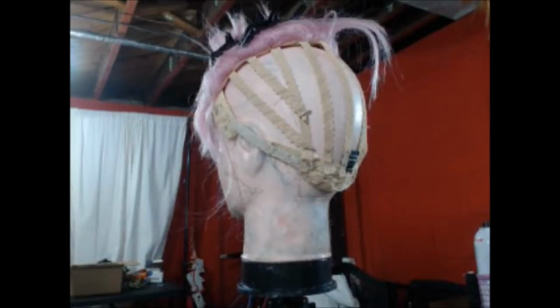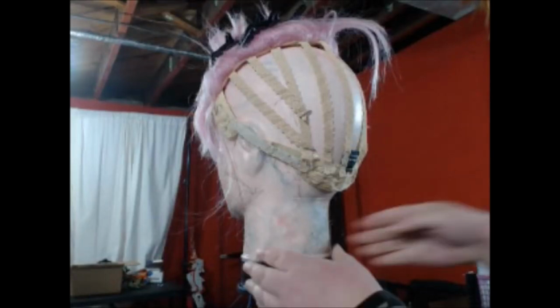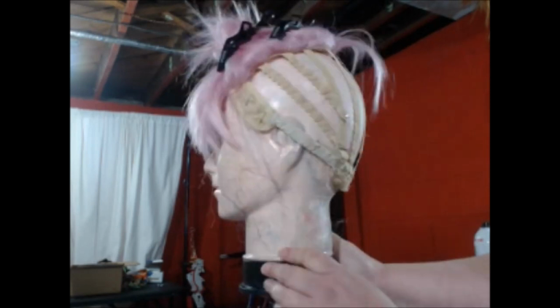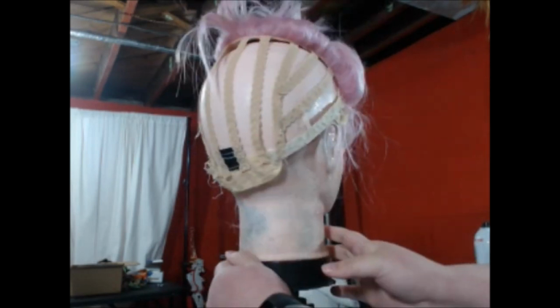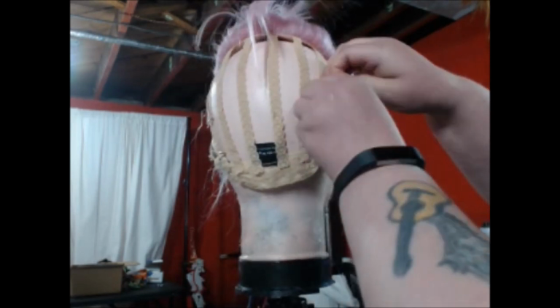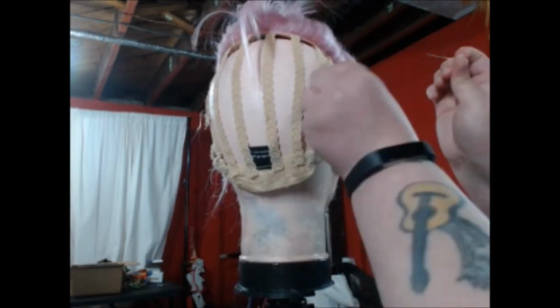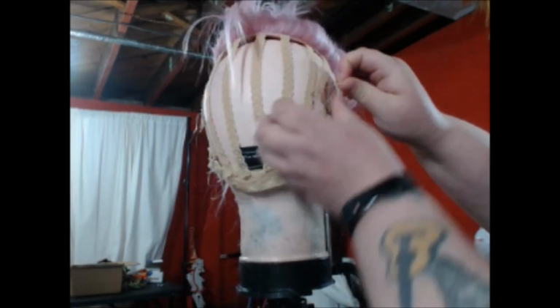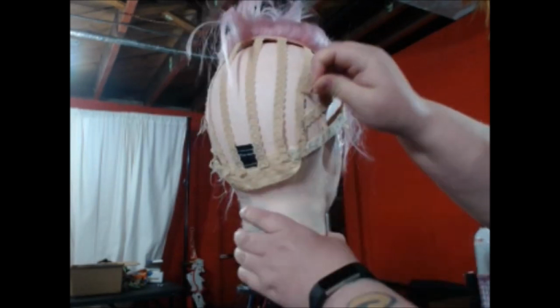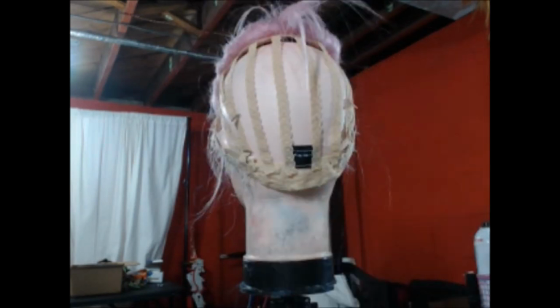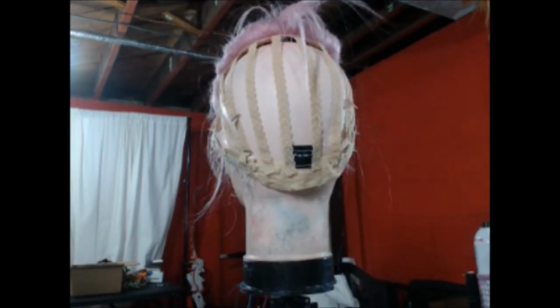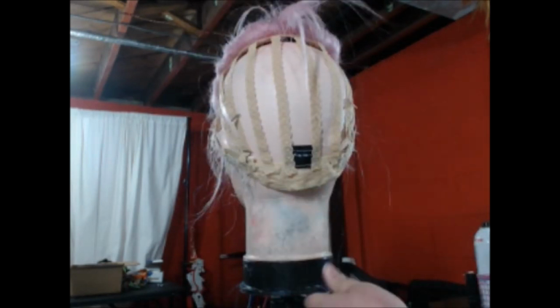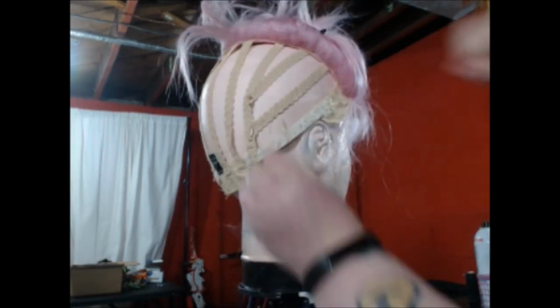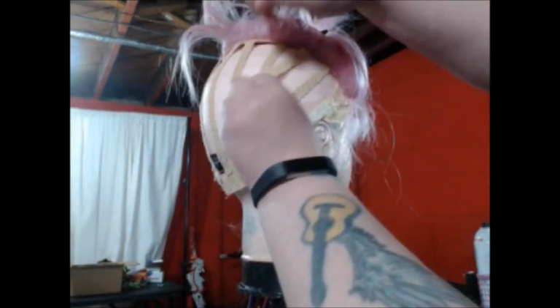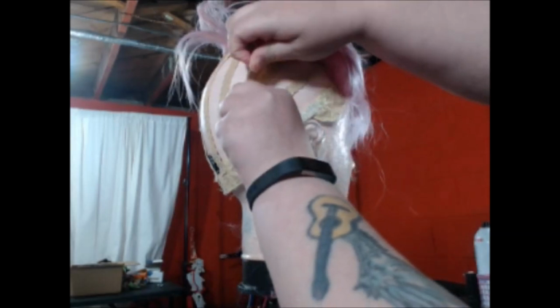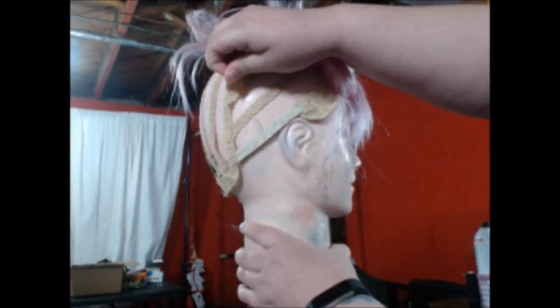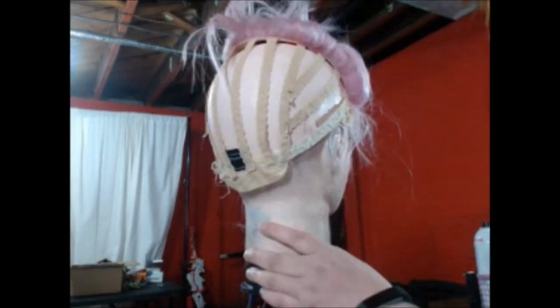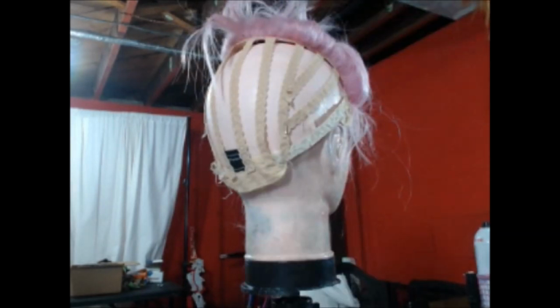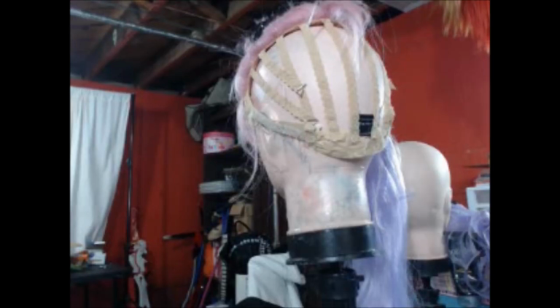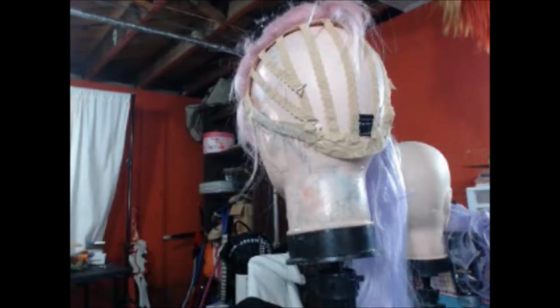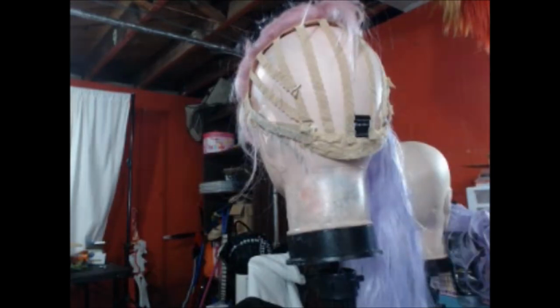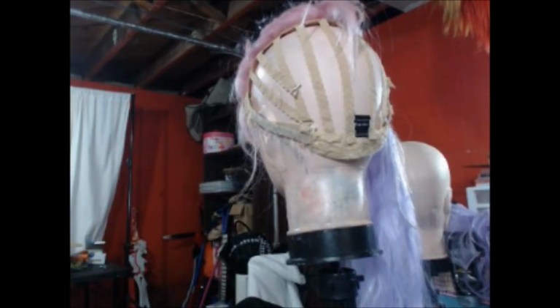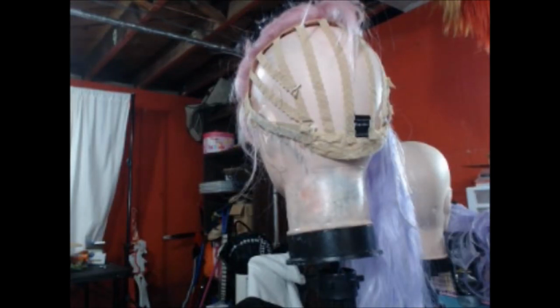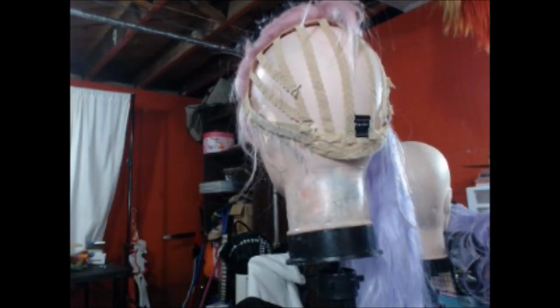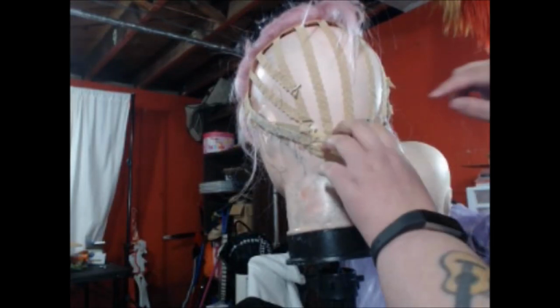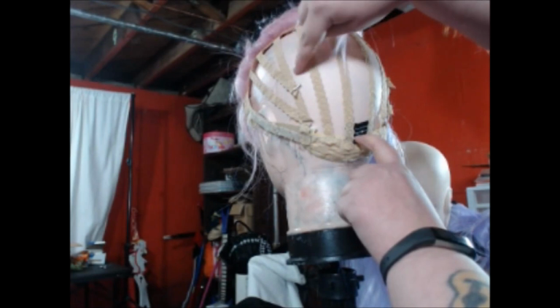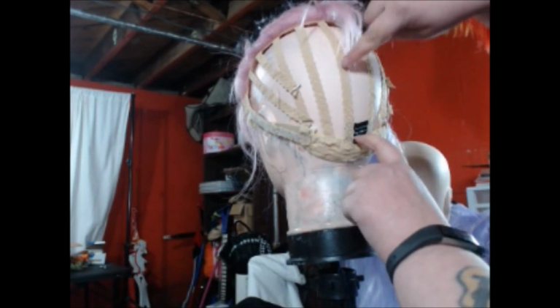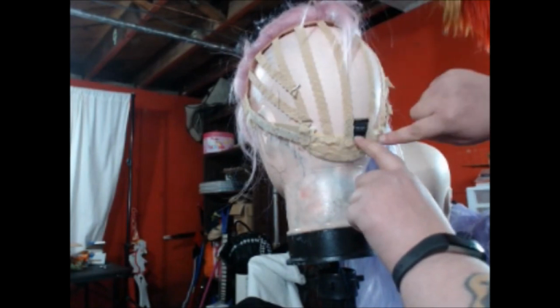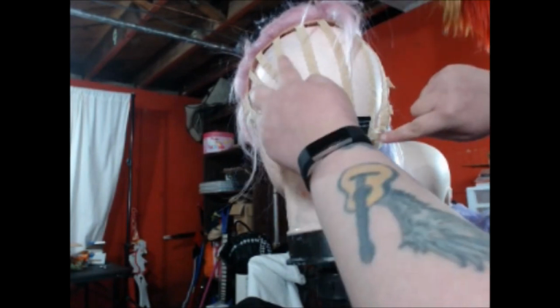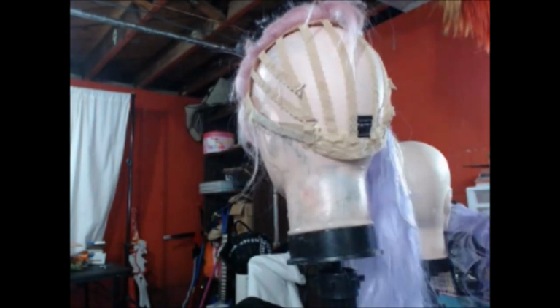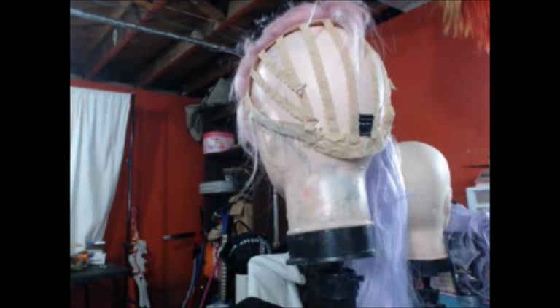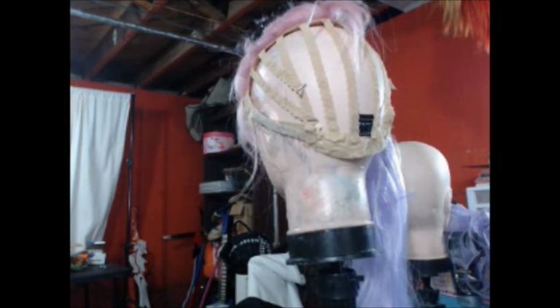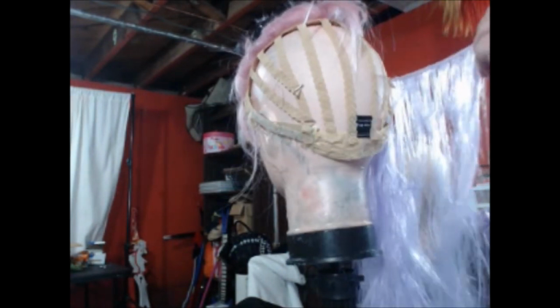Eventually you're going to be left with something that kind of looks like this. Some of the tabs fell off, so I'm basically sewing those back on. Next, you're going to get your purple wig and you're going to sew all the wefts into it.